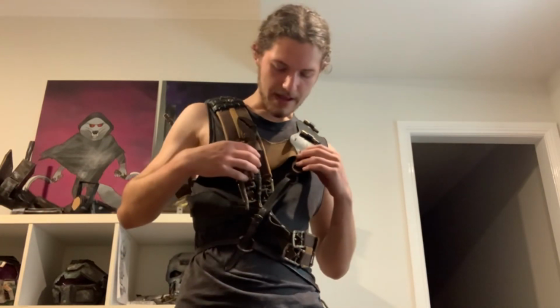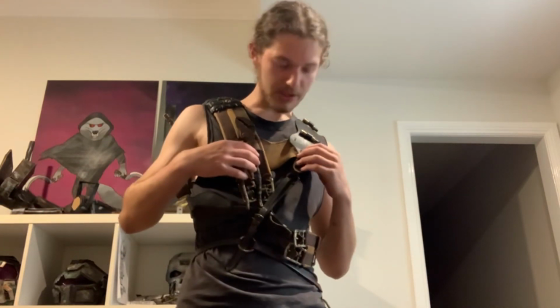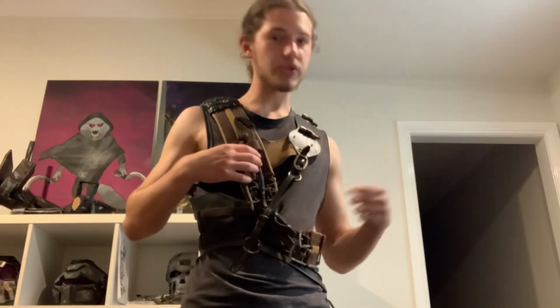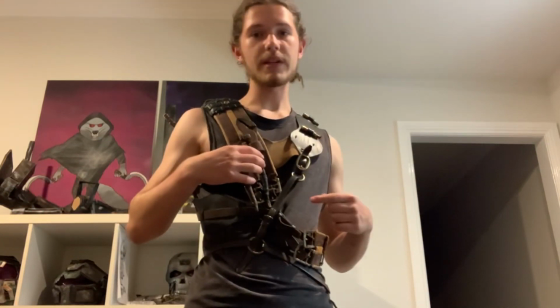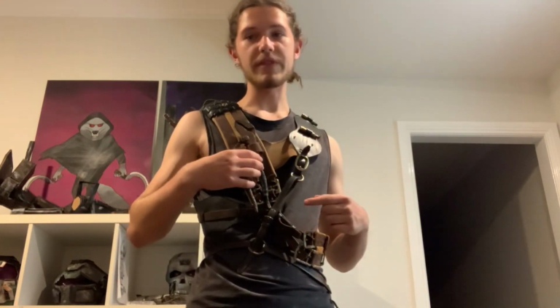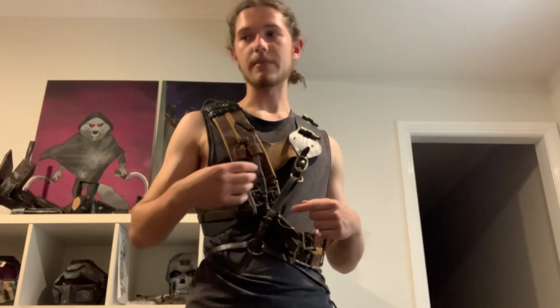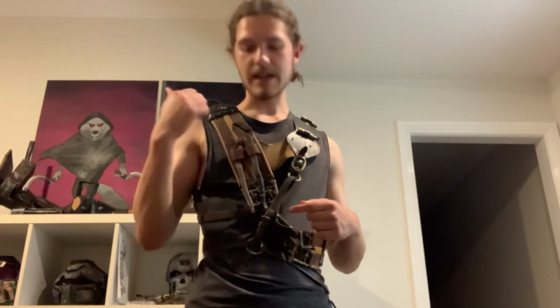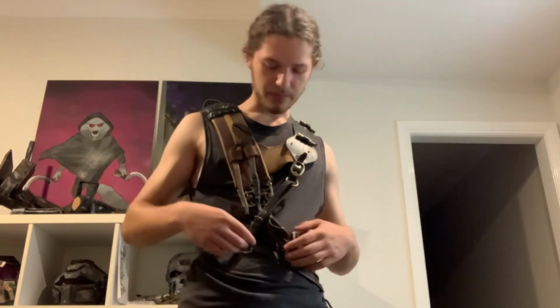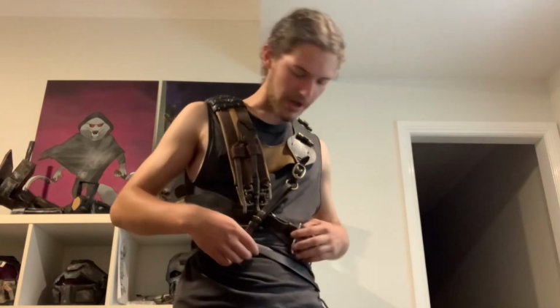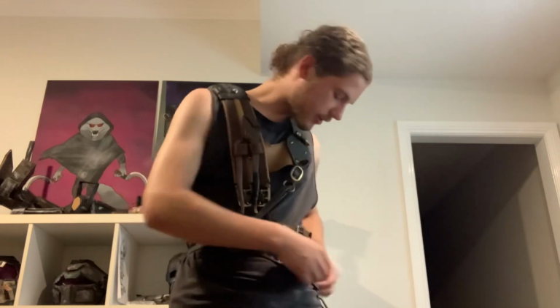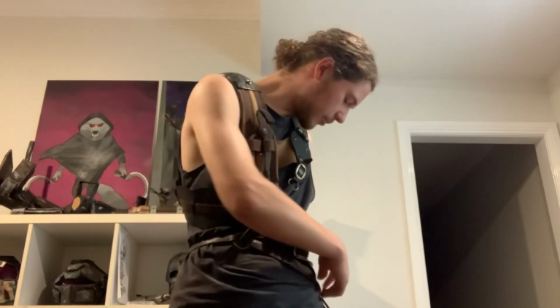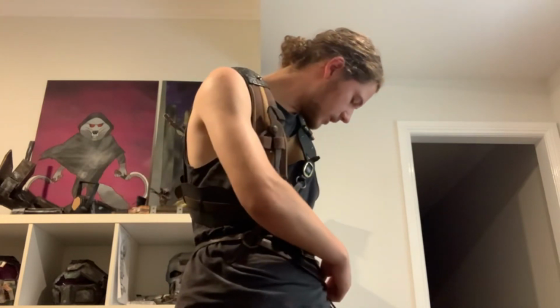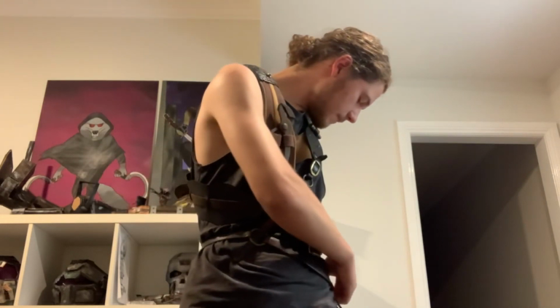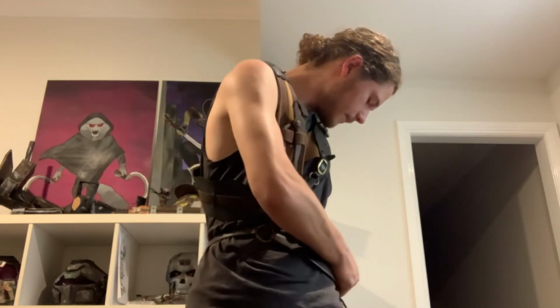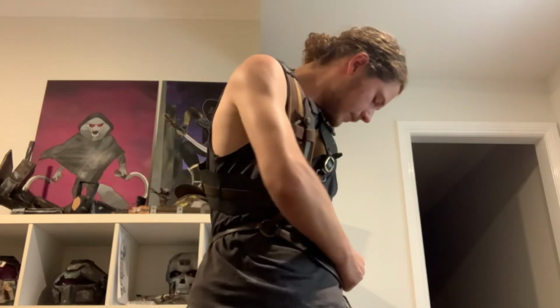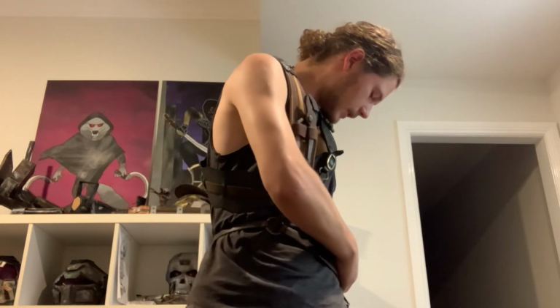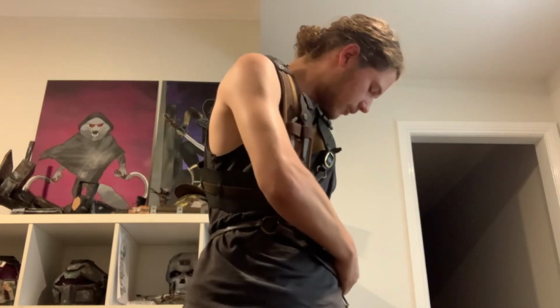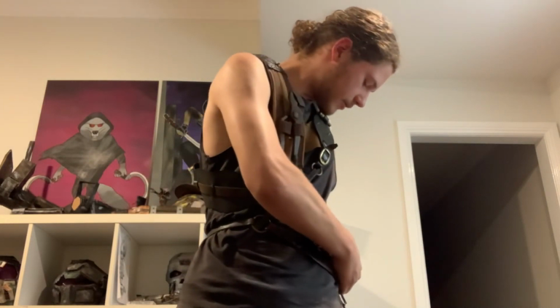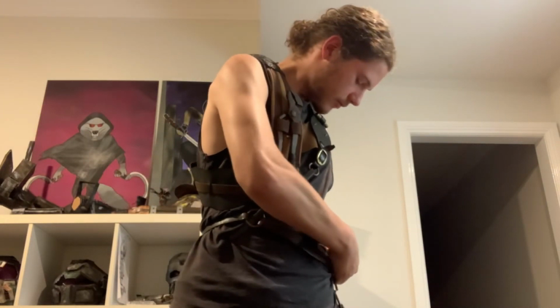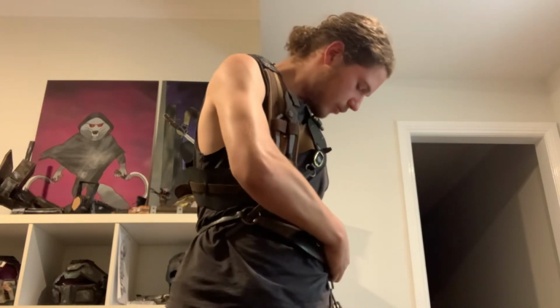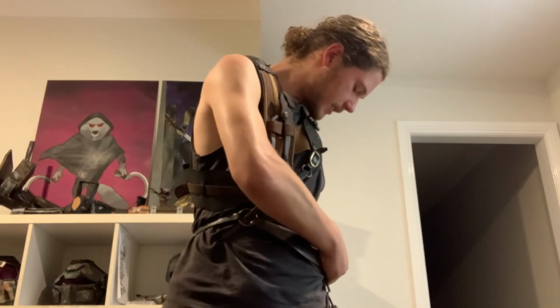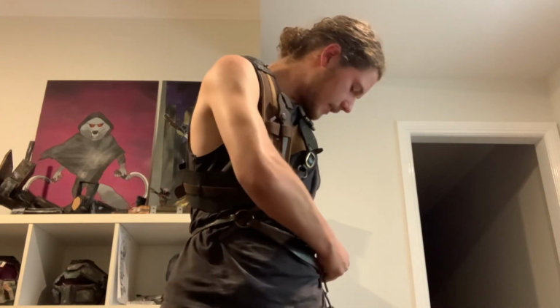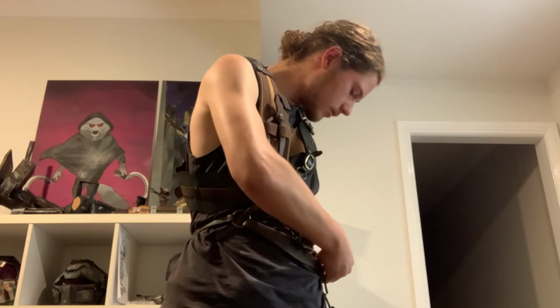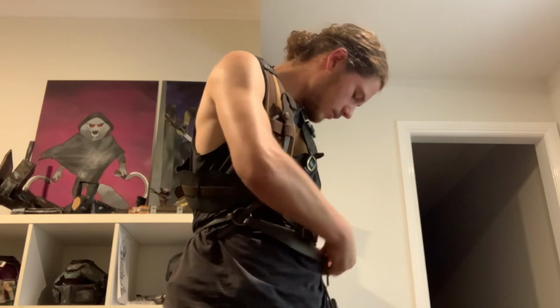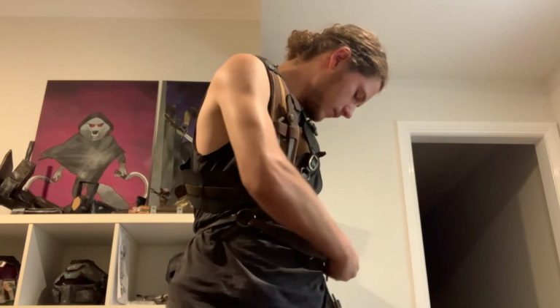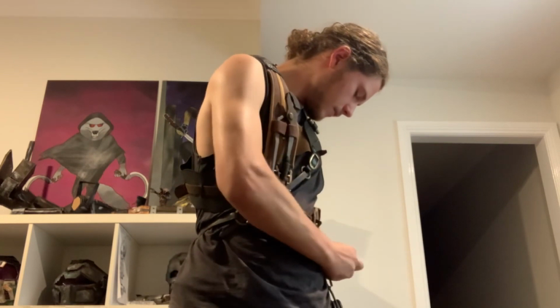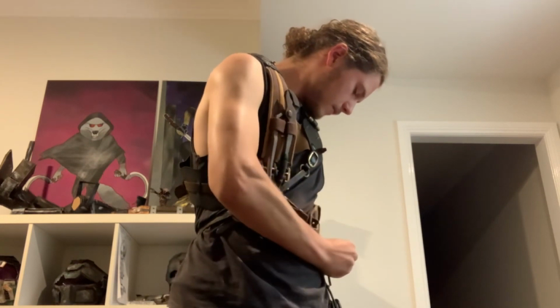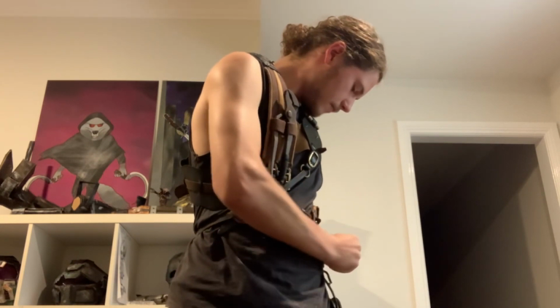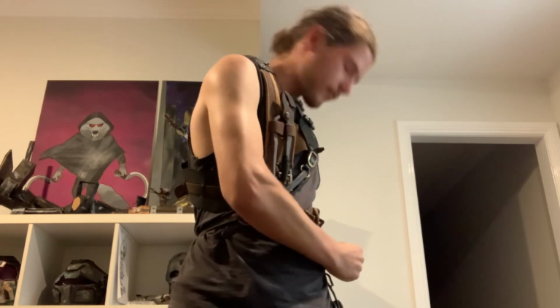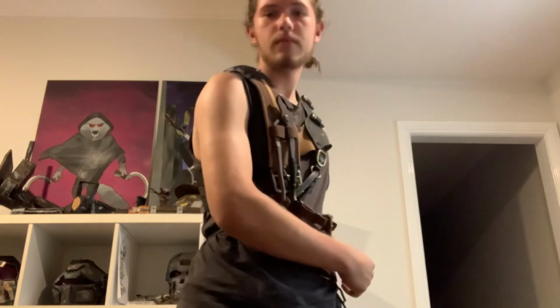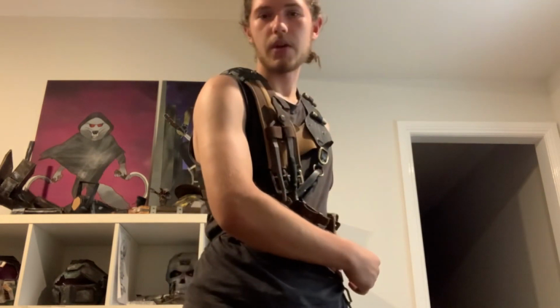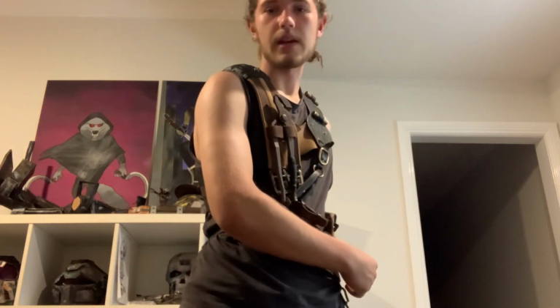This harness will also be in the same movie that the jacket I showed previously is in. Getting it off is a little easier than getting it on... okay, I lied.